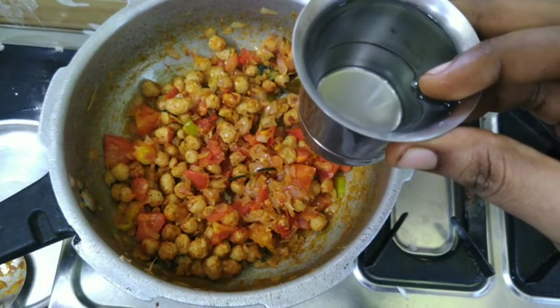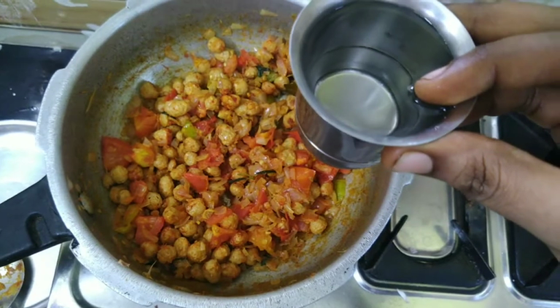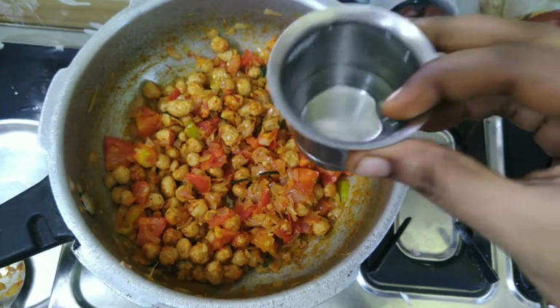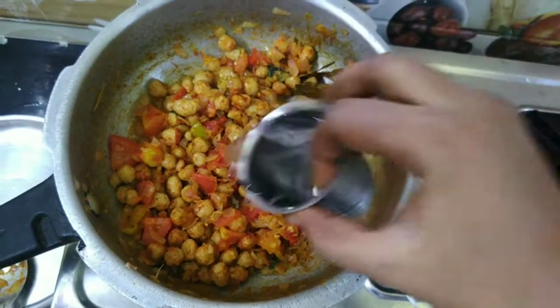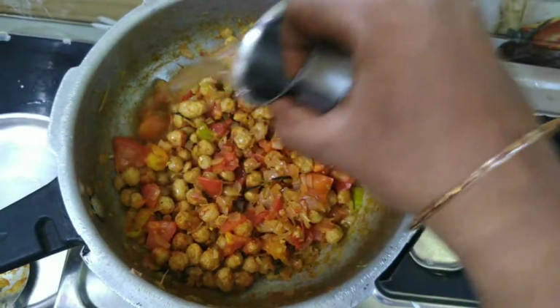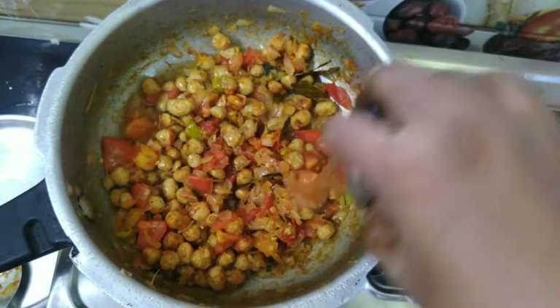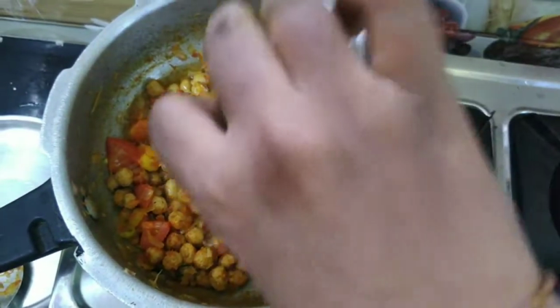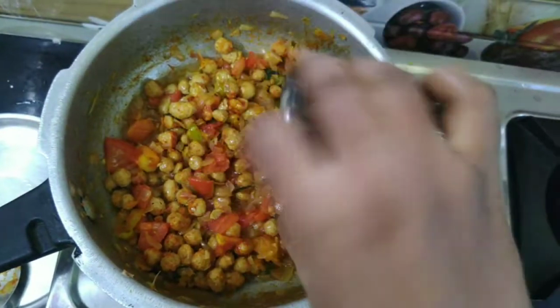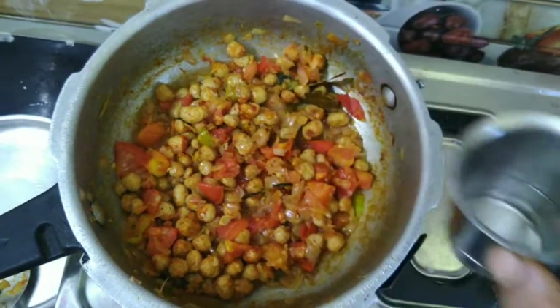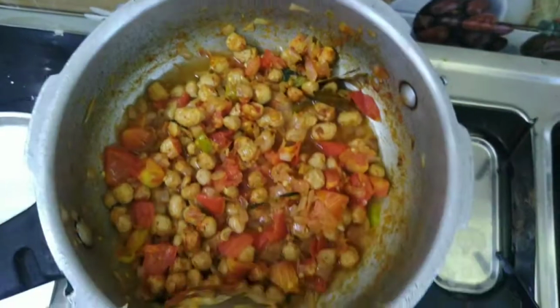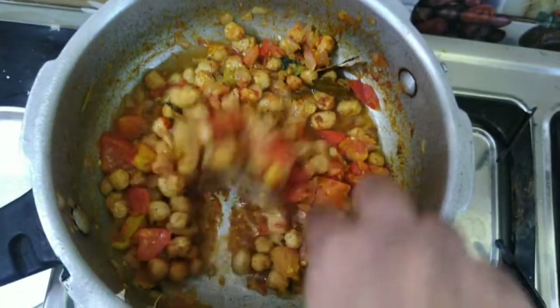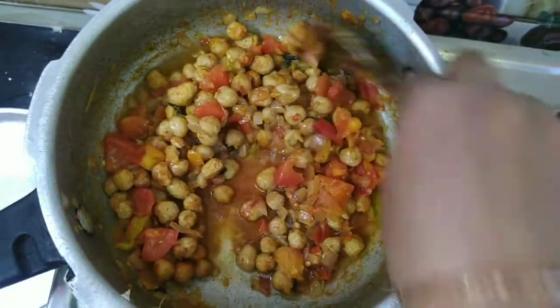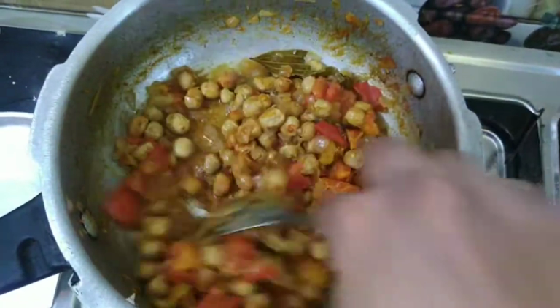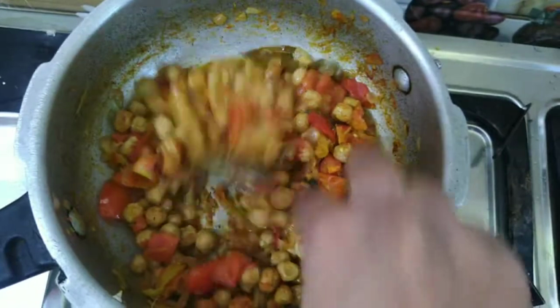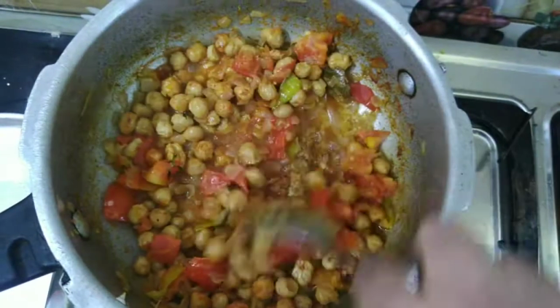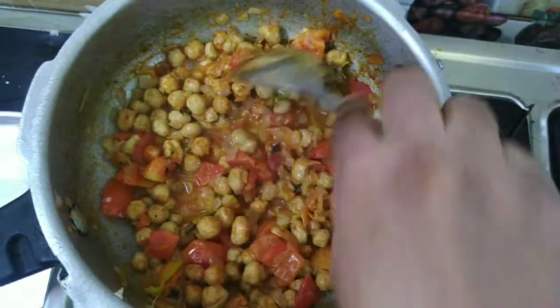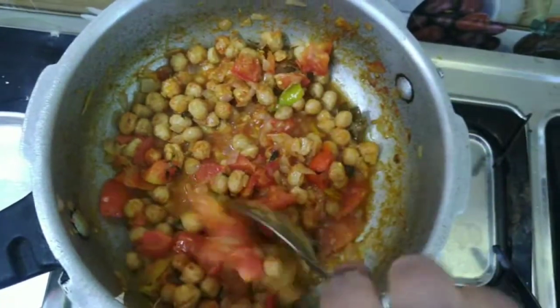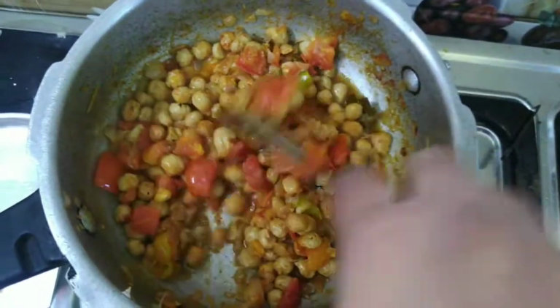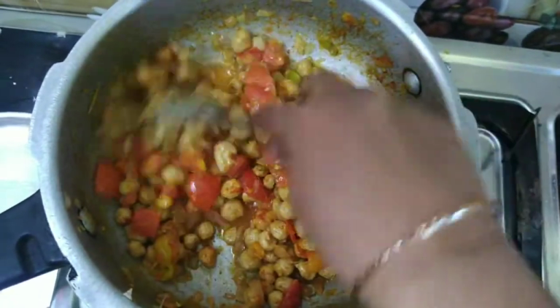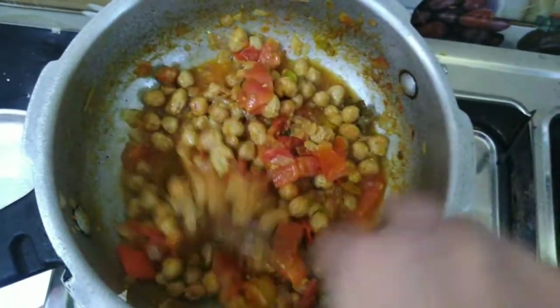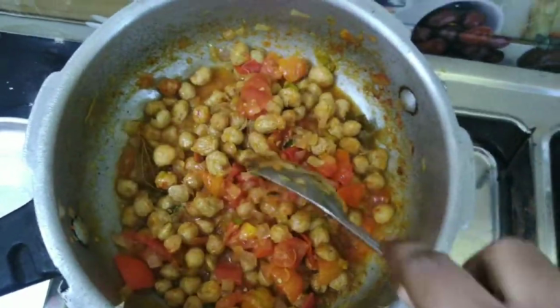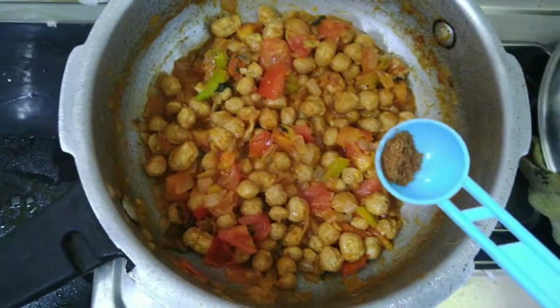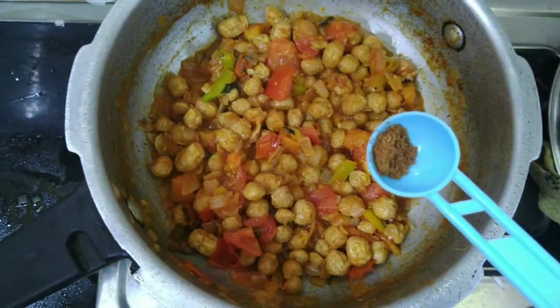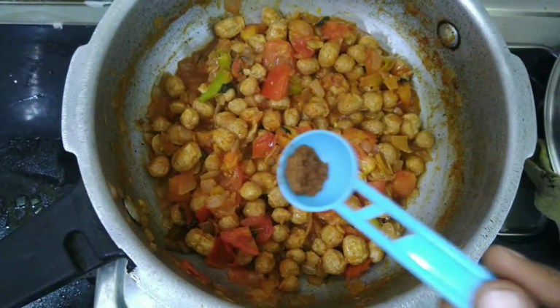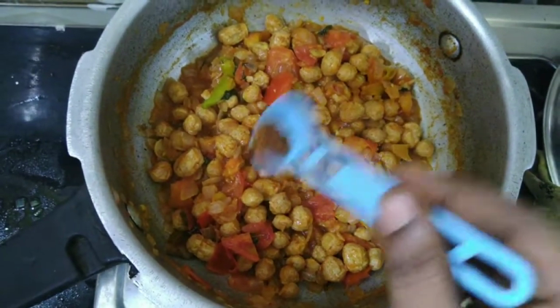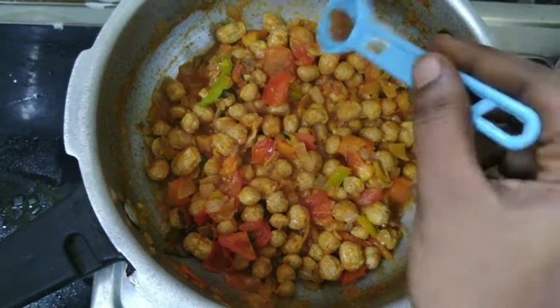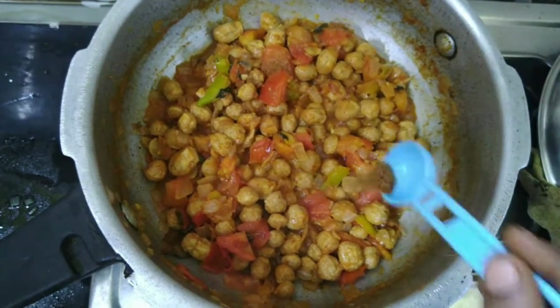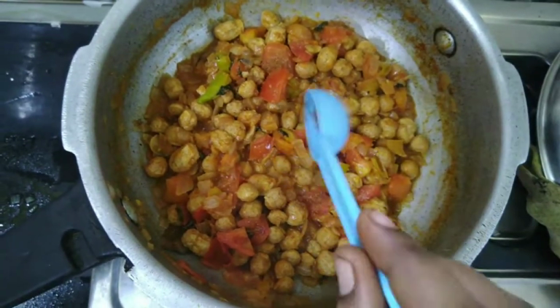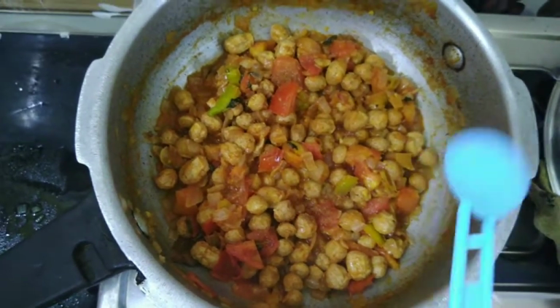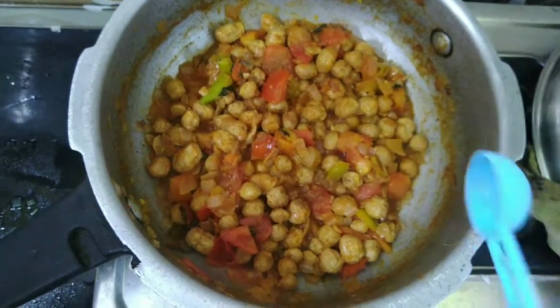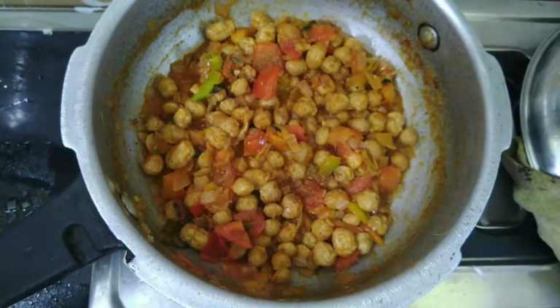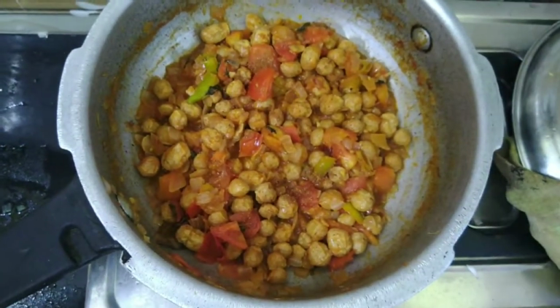We put a little water — about a tea glass — into this curry. Then we put in 1 spoon of garam masala powder.